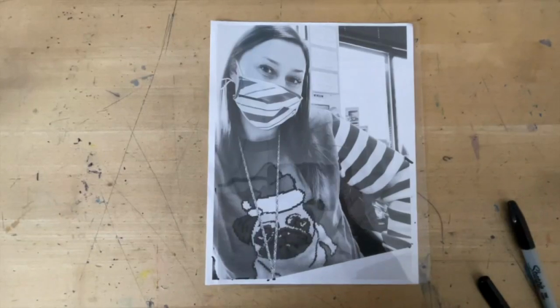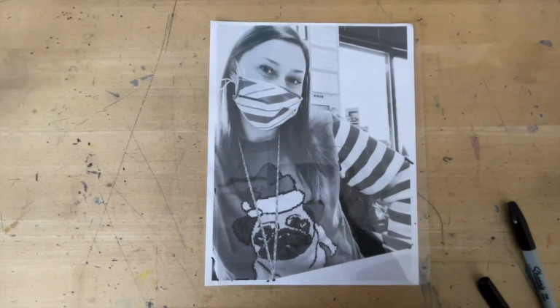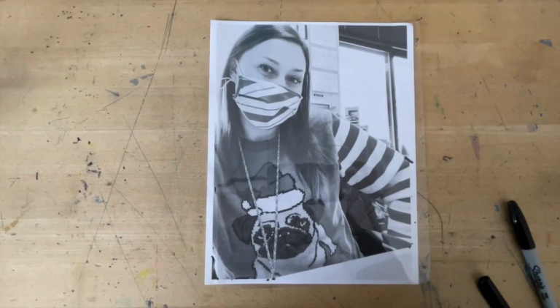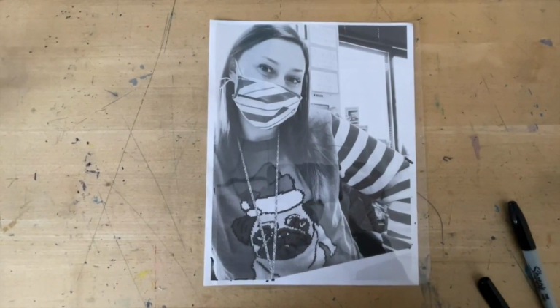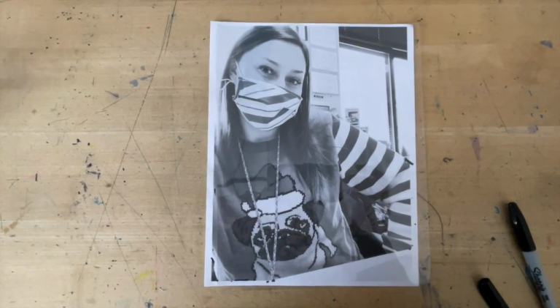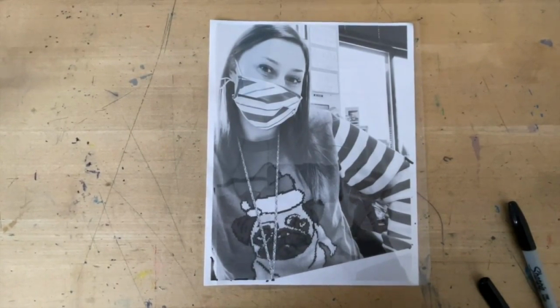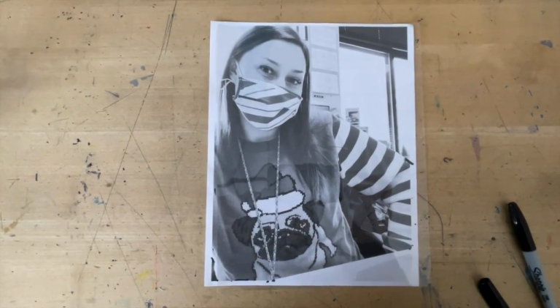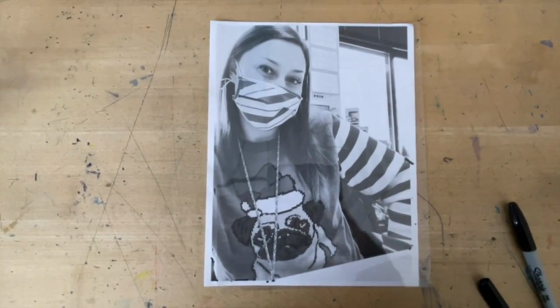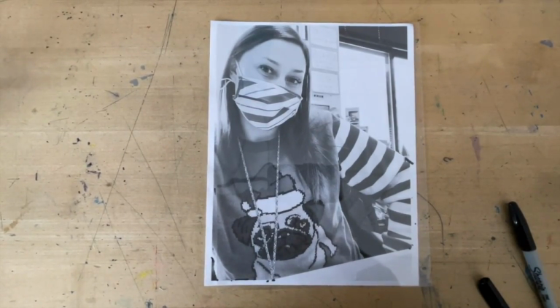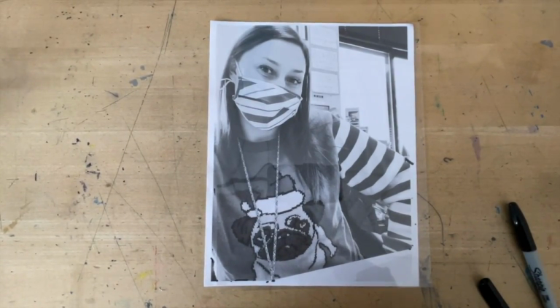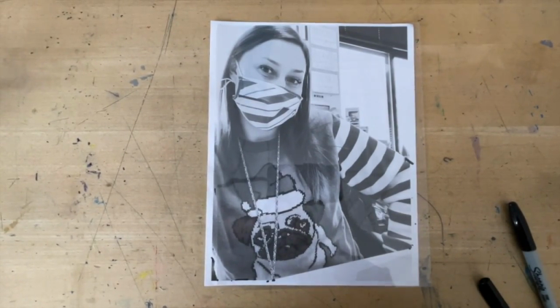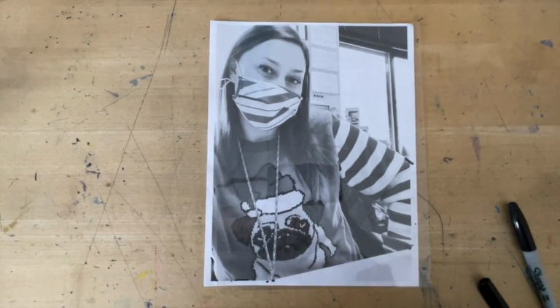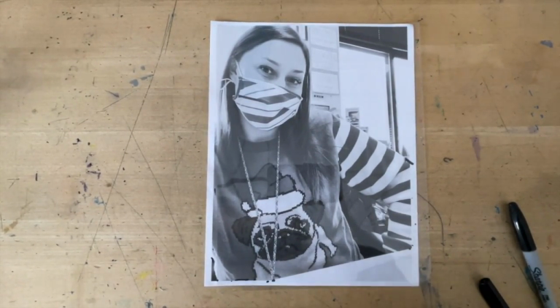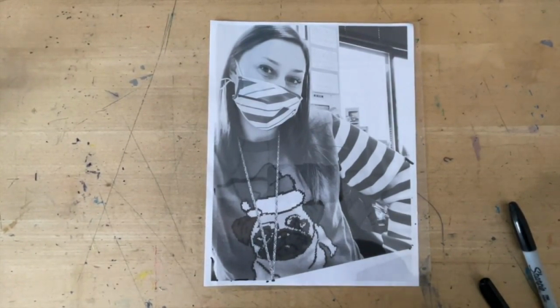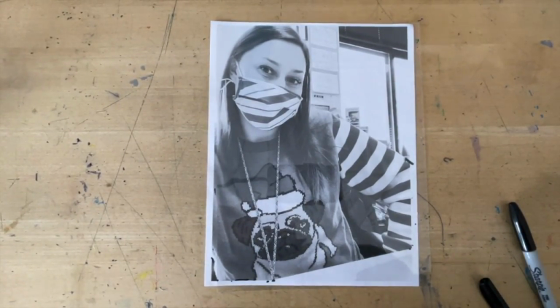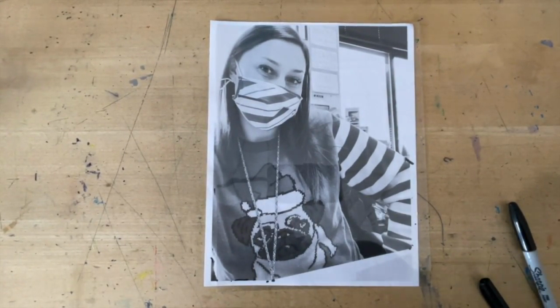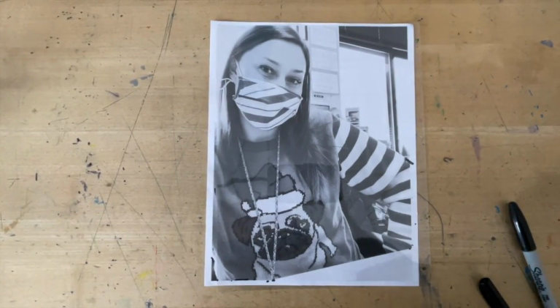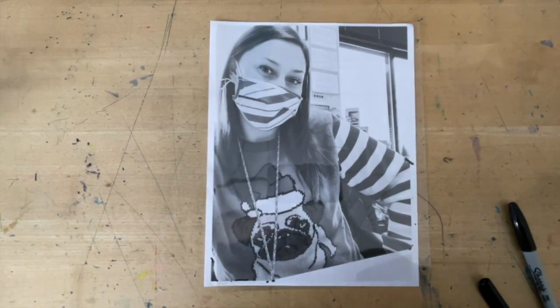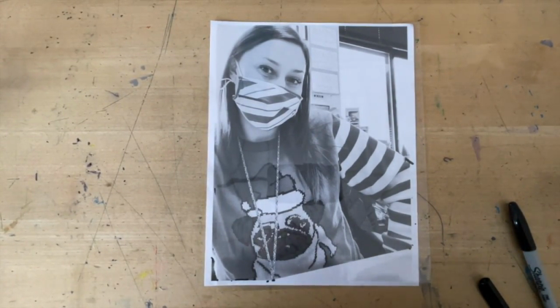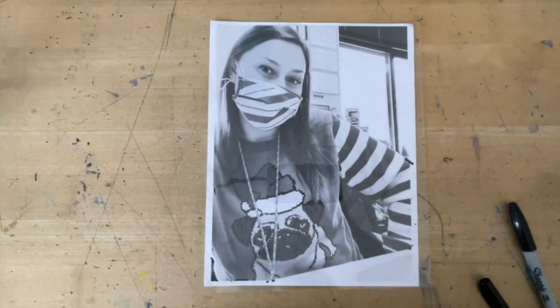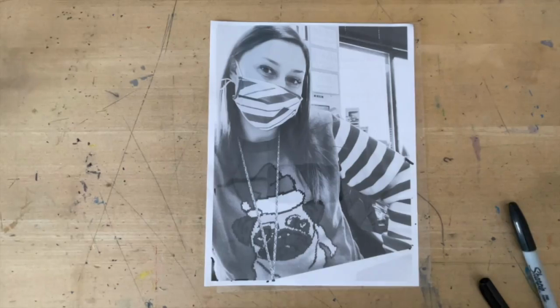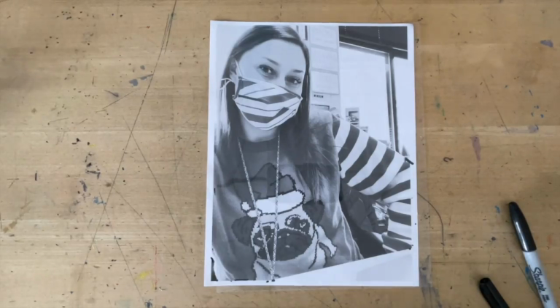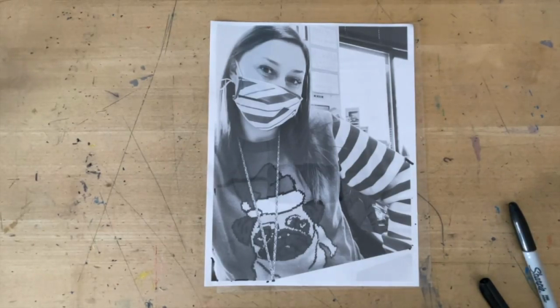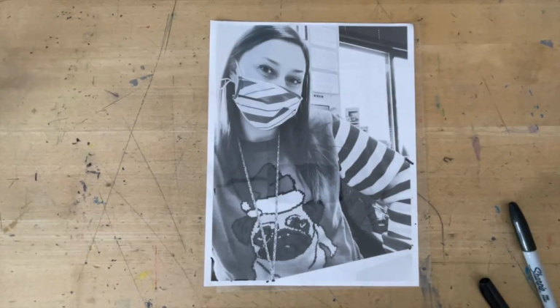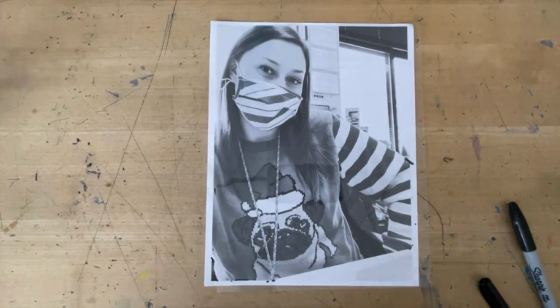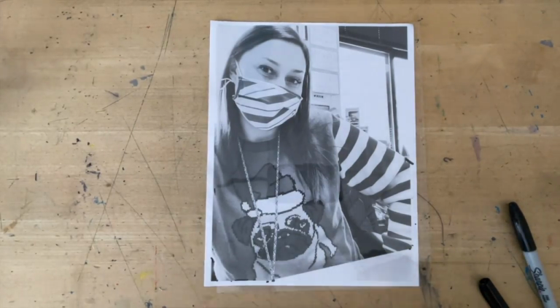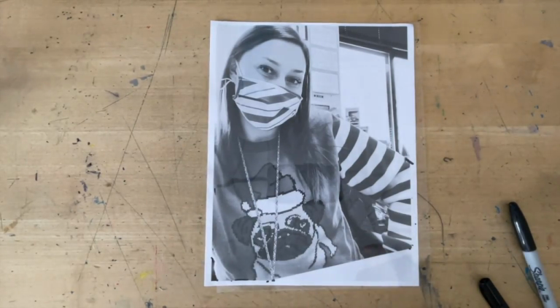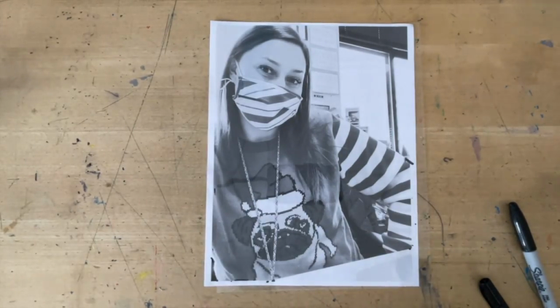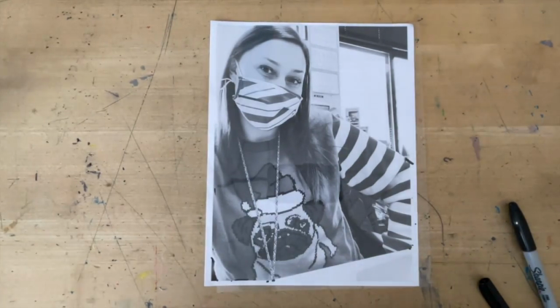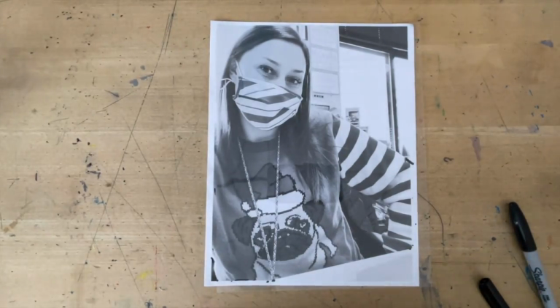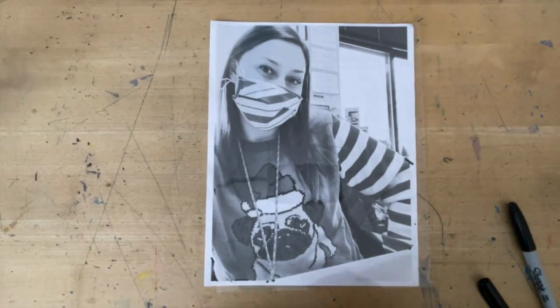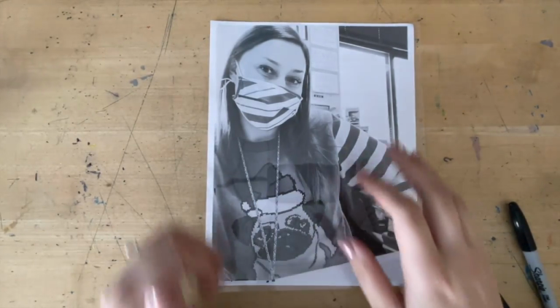After learning about Frida Kahlo and self-portraits, and after taking your selfies, now what we're going to do is copy them.